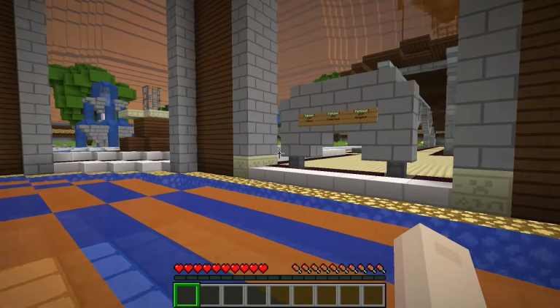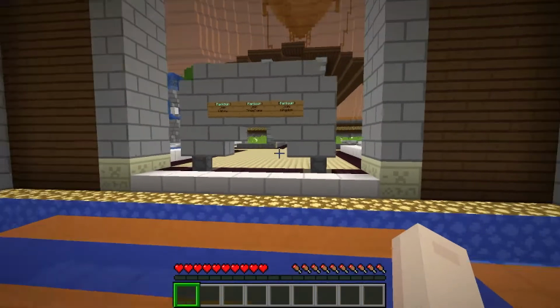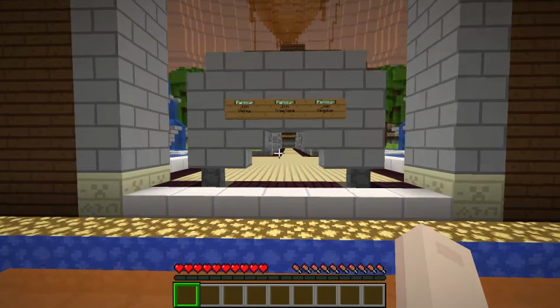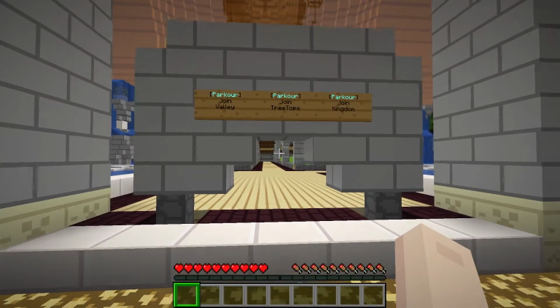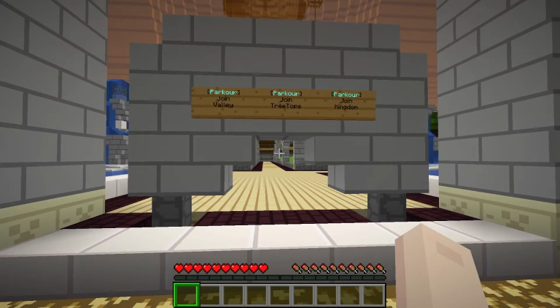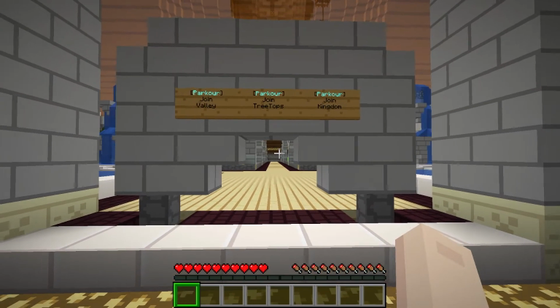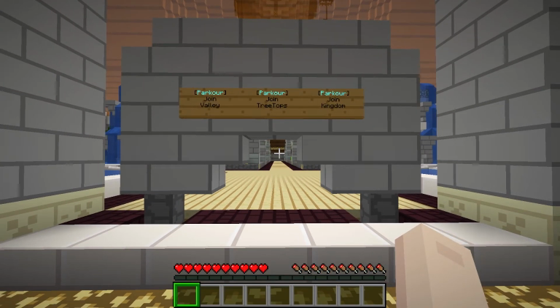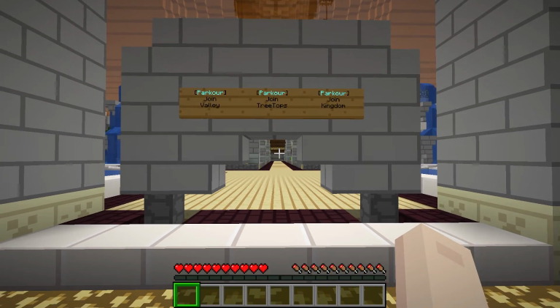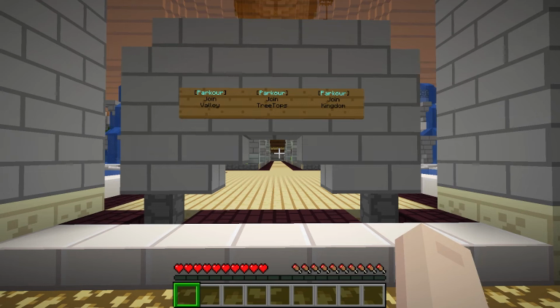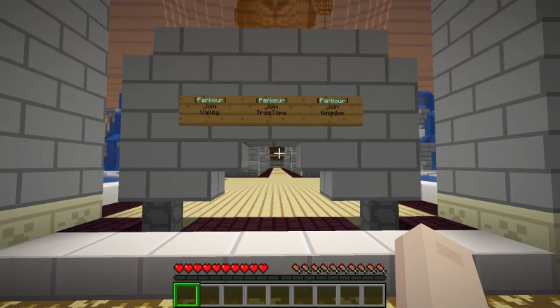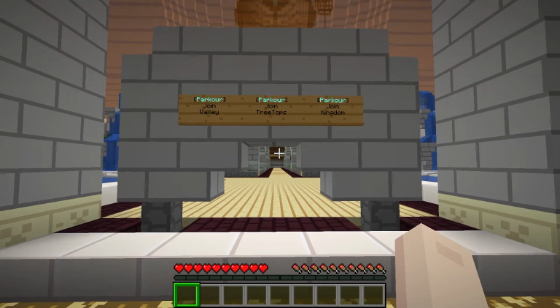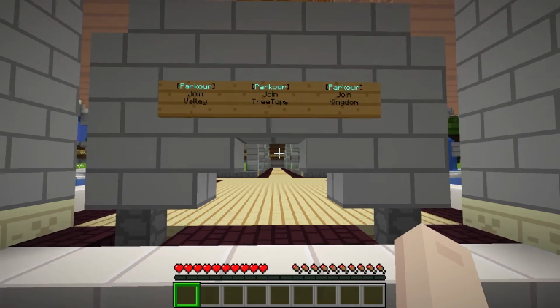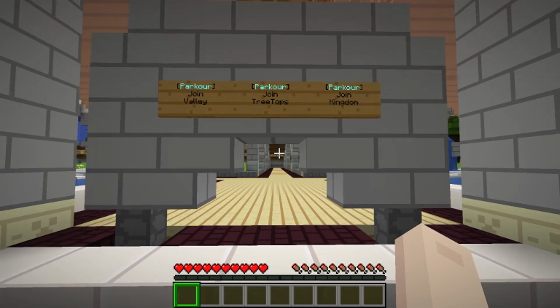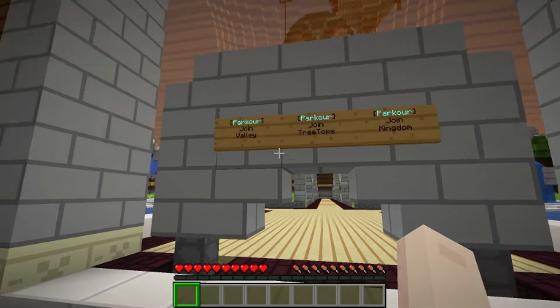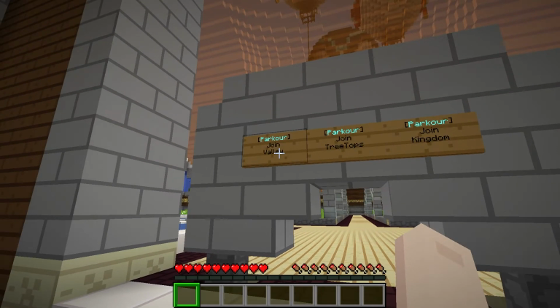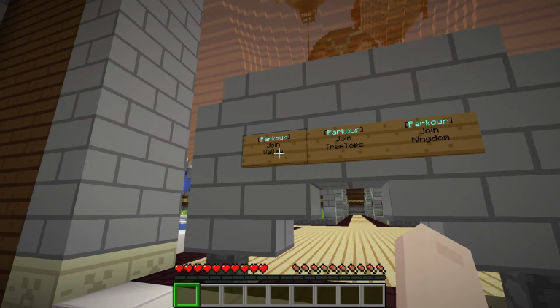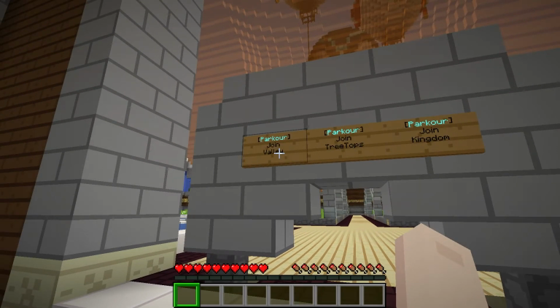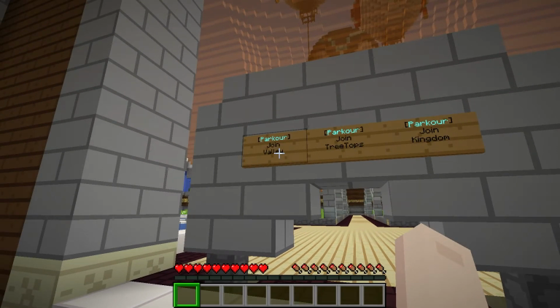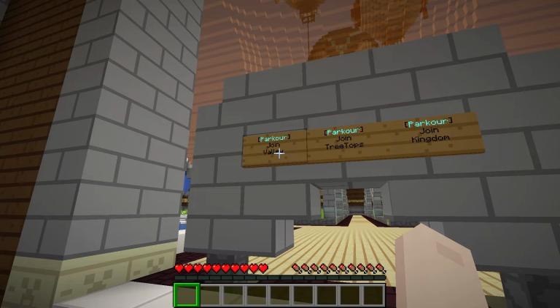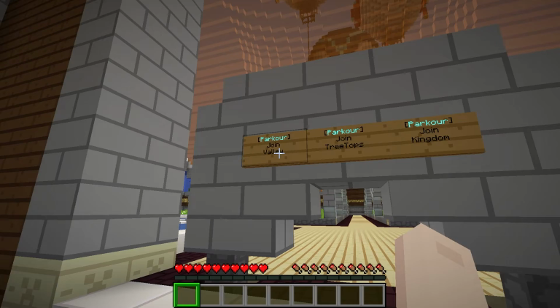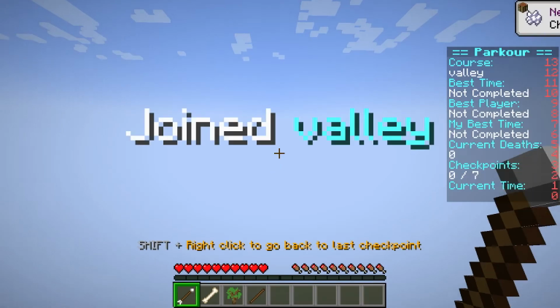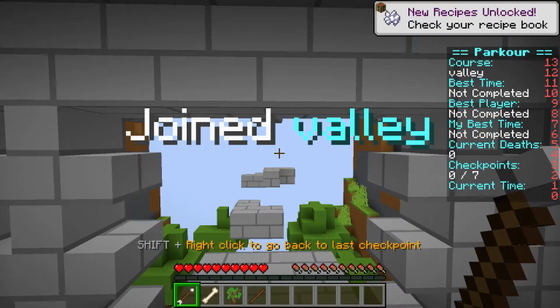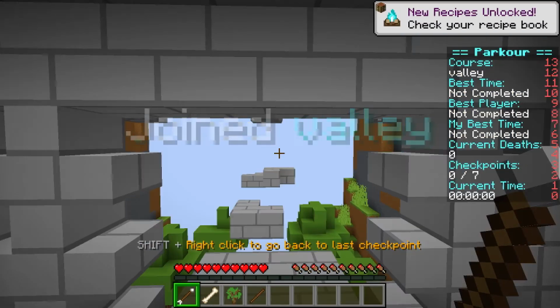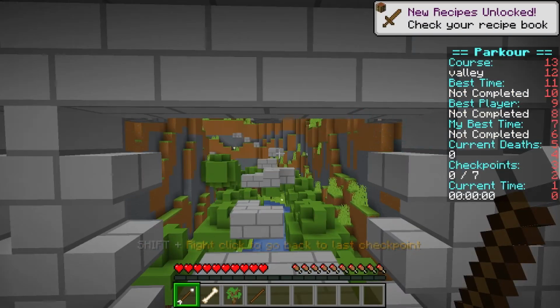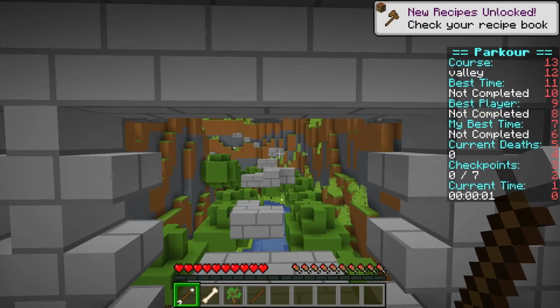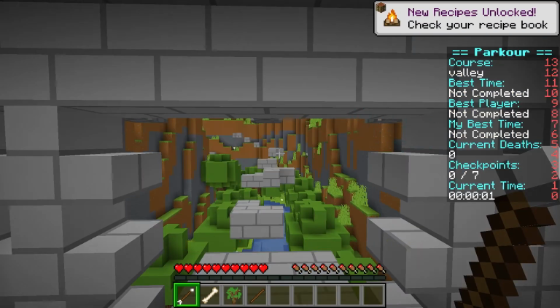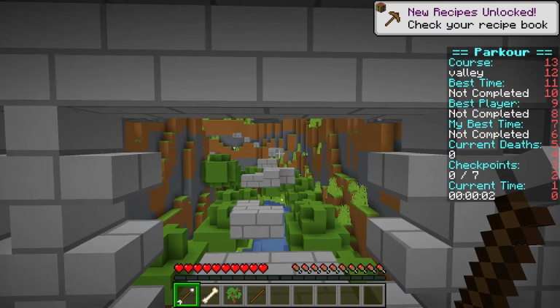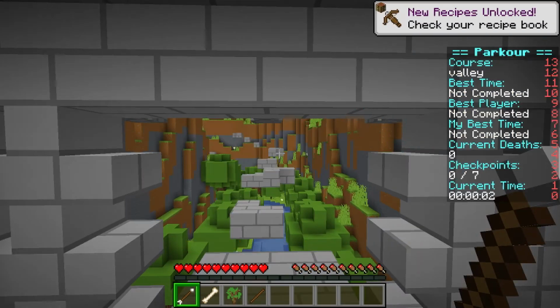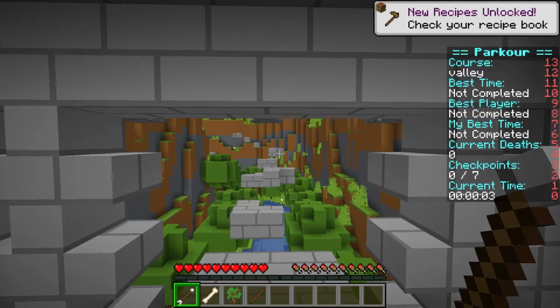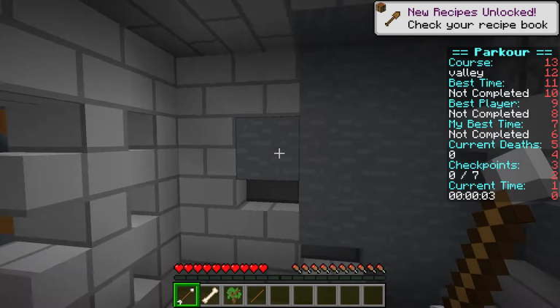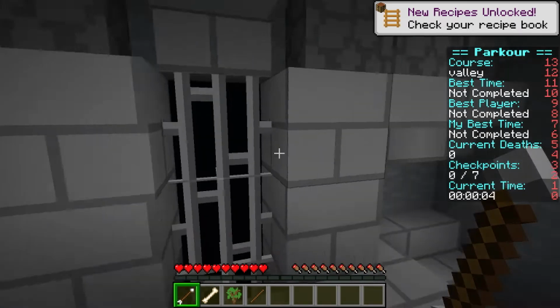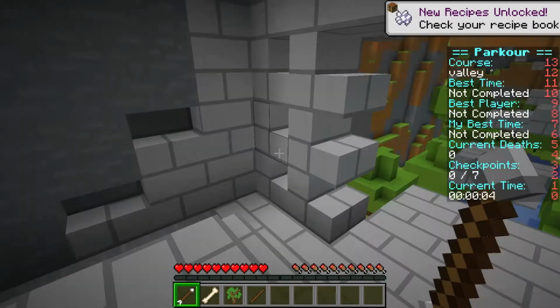Starting a run in this game mode is pretty straightforward. From the spawn point, you'll want to walk up to any of the signs and then just right-click on the name of the map that you want to join. After that, it'll teleport you to the start of the map. Once you're in the map, the timer will start.